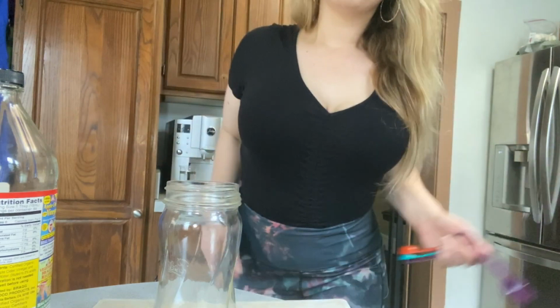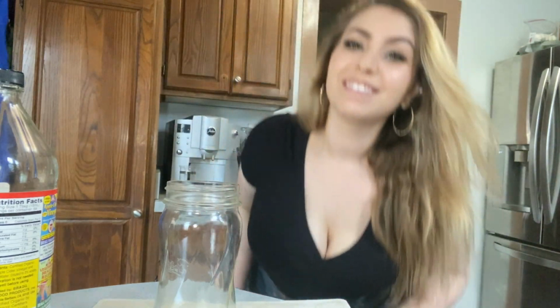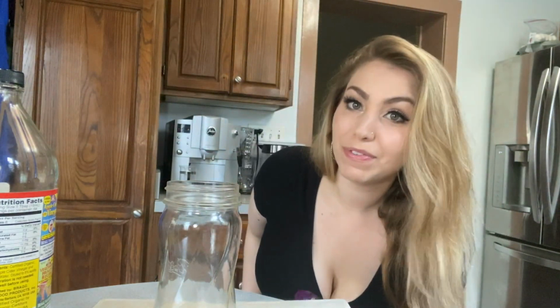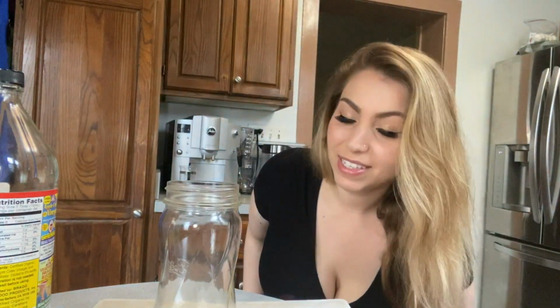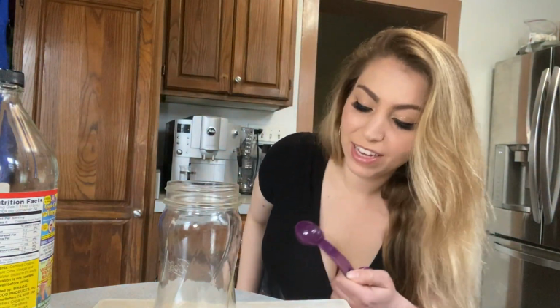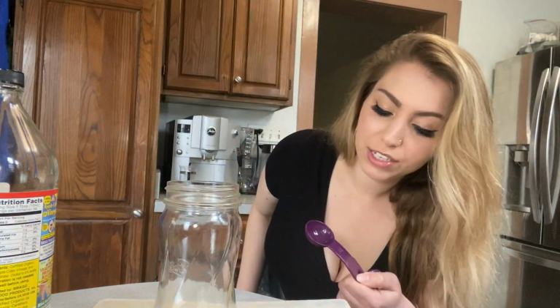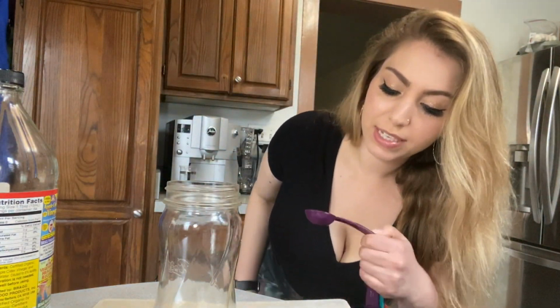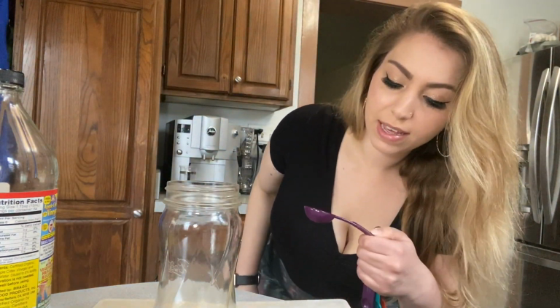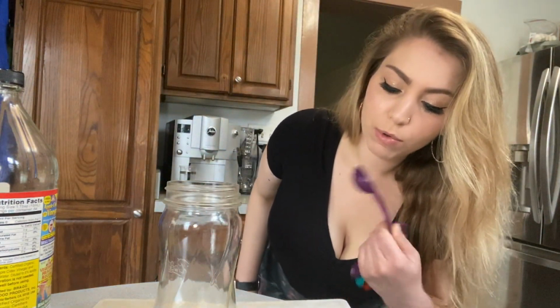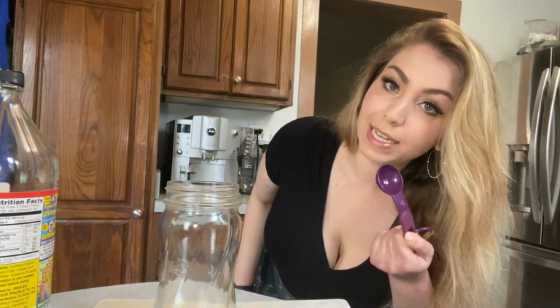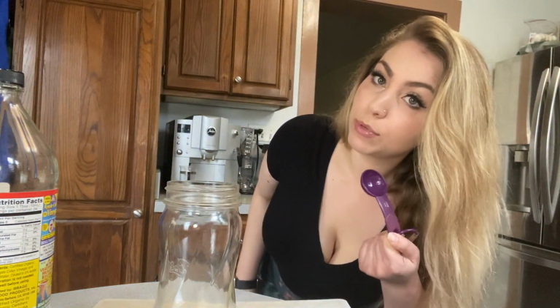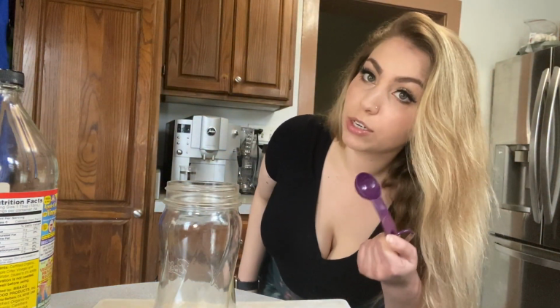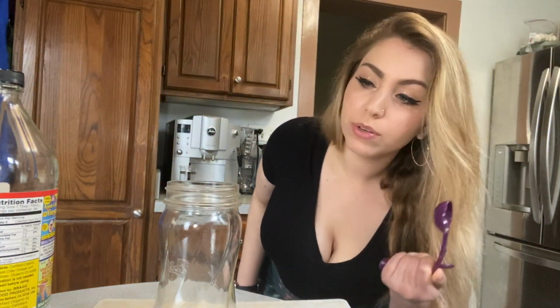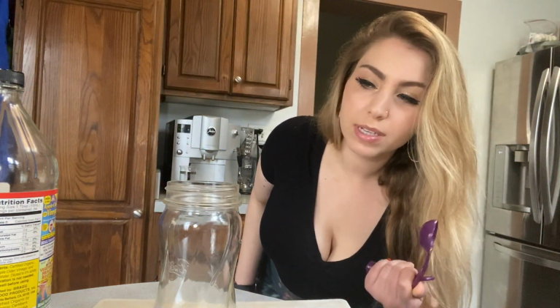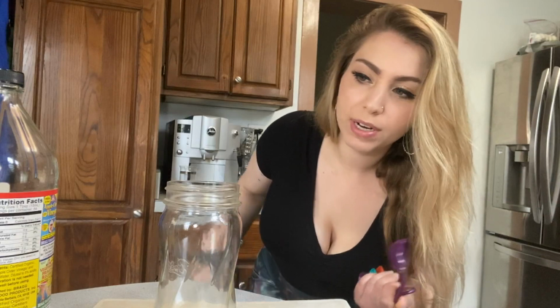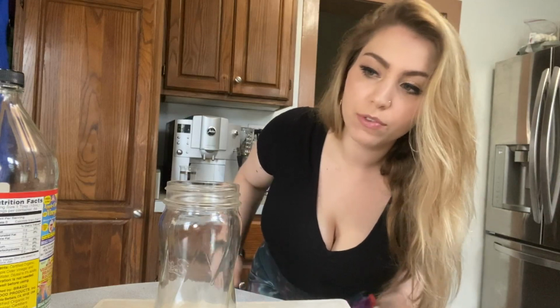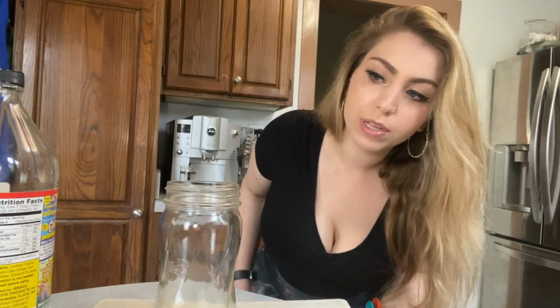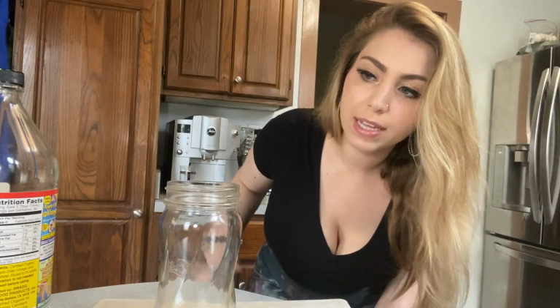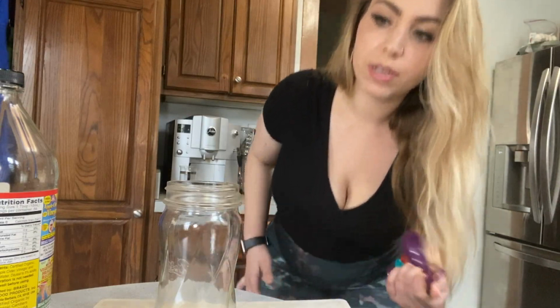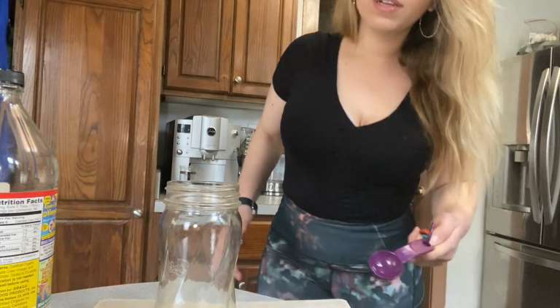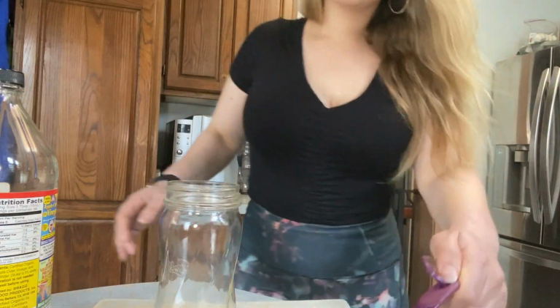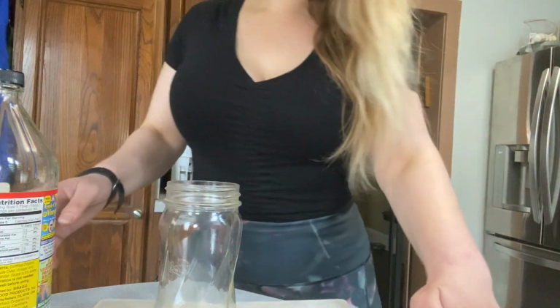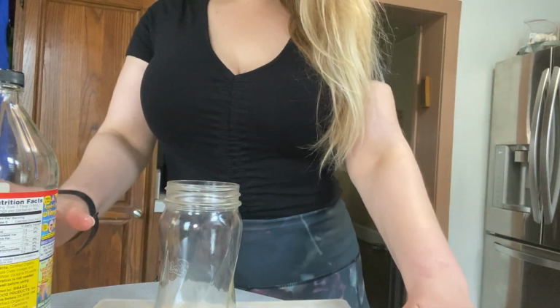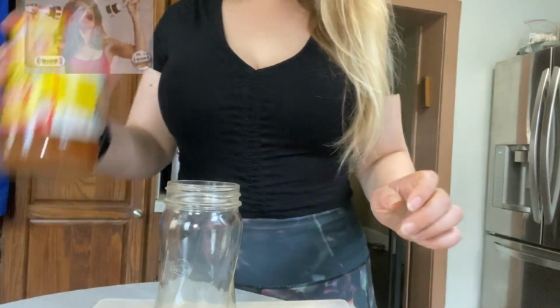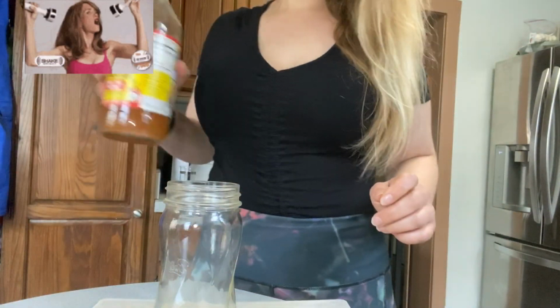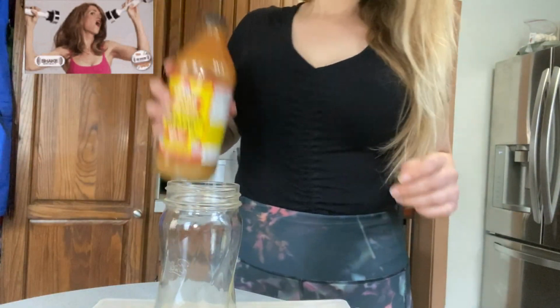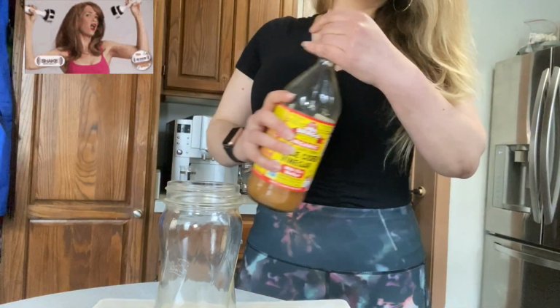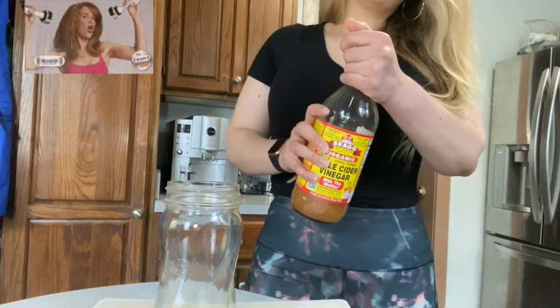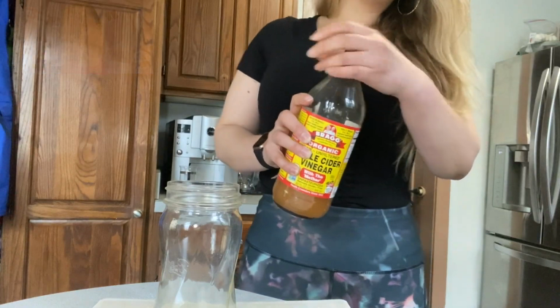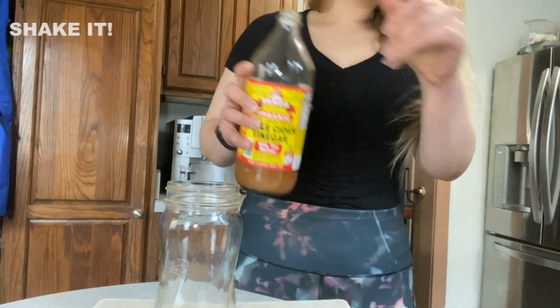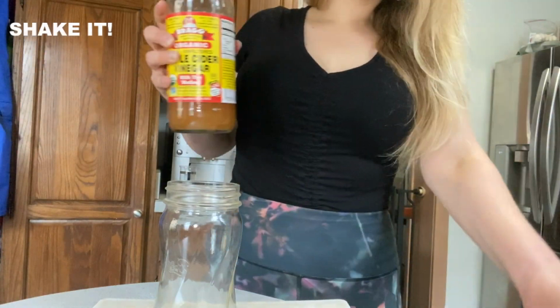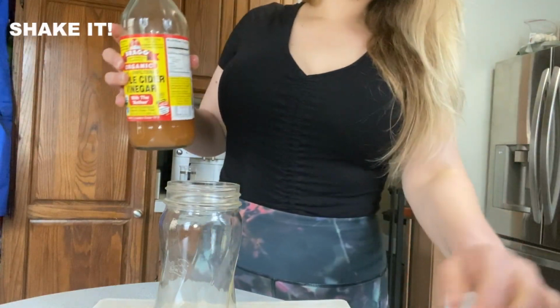So the first thing you're going to do is take a one tablespoon measure, or you can just pour it out if you know what it looks like, but just for the sake of instruction, it's going to be one tablespoon of this.